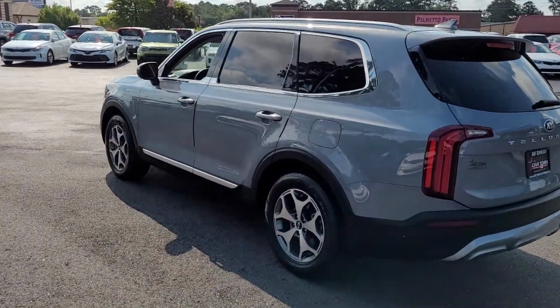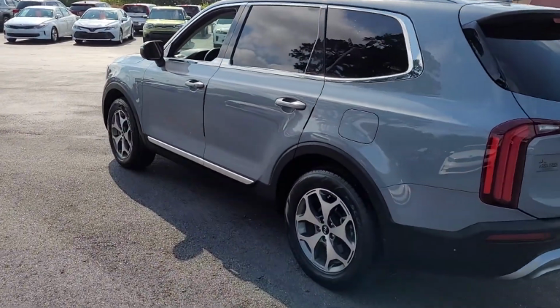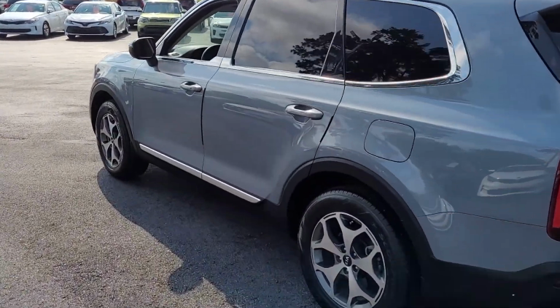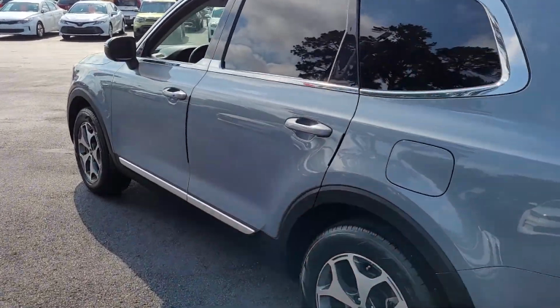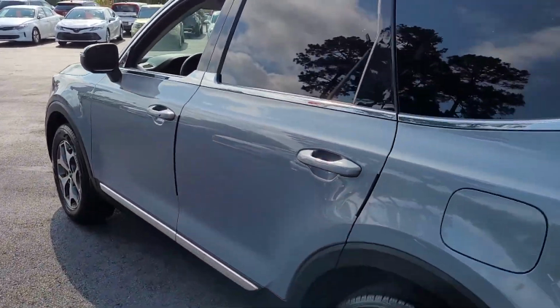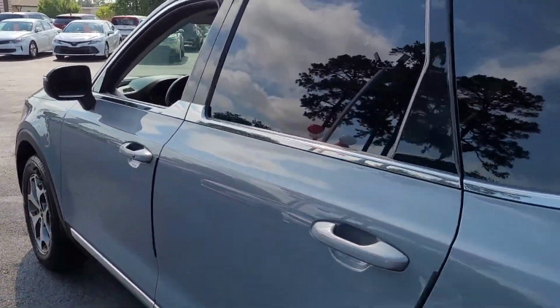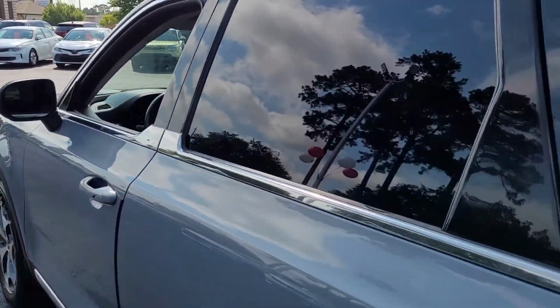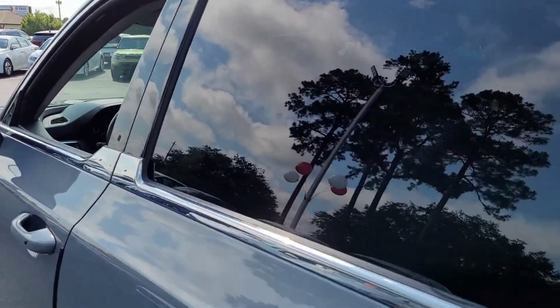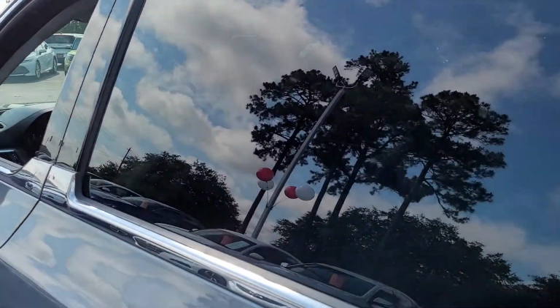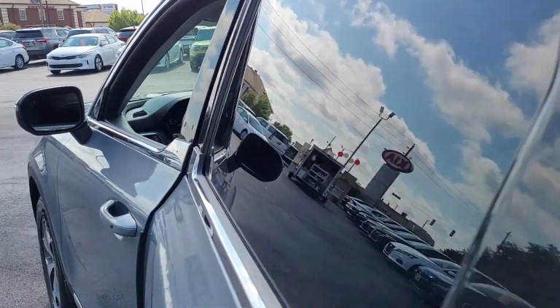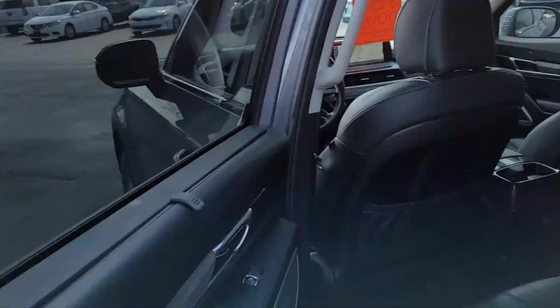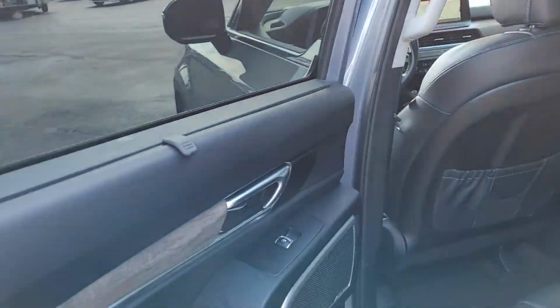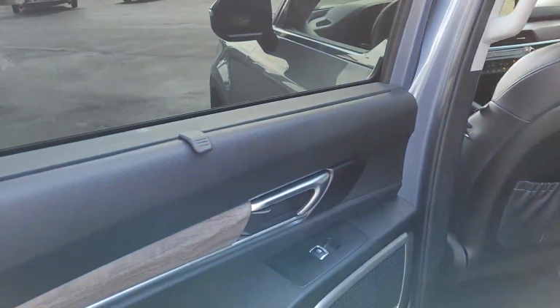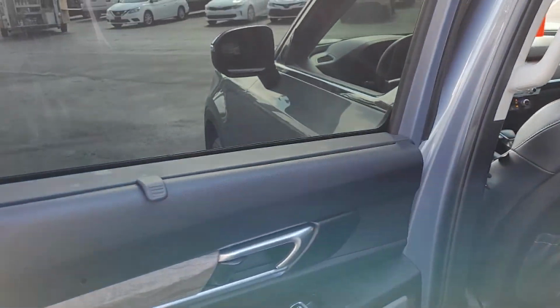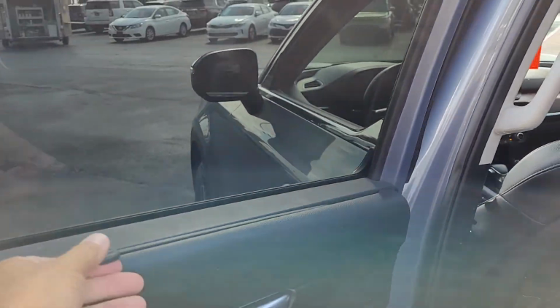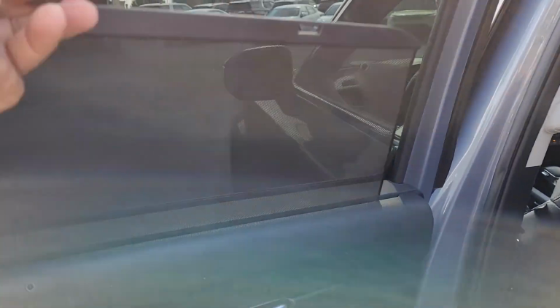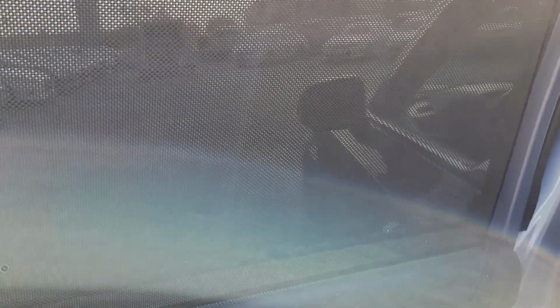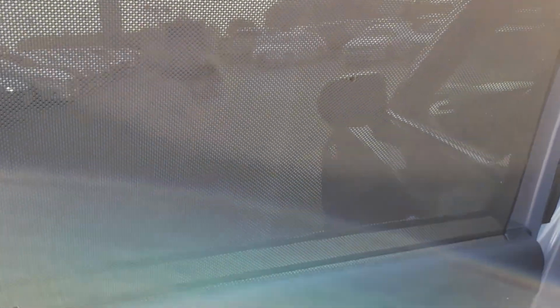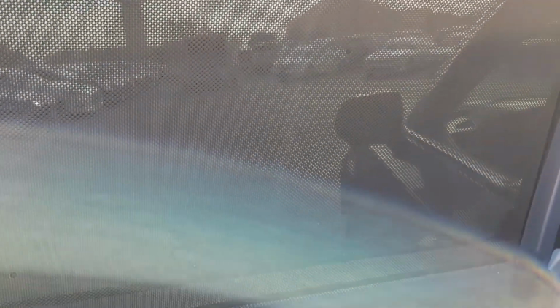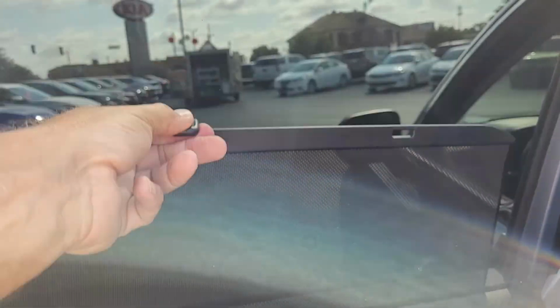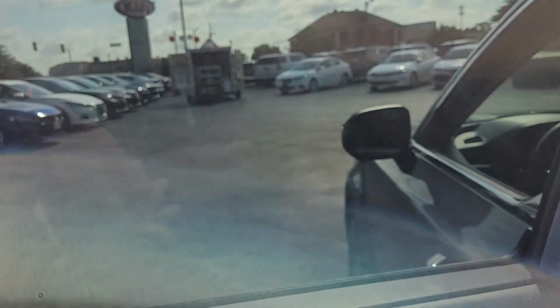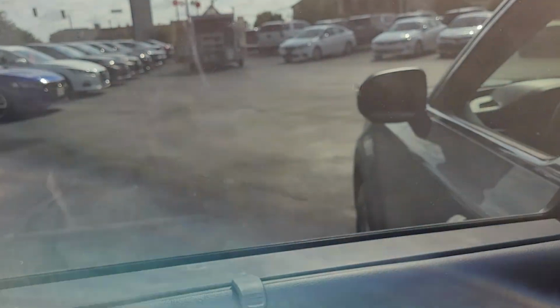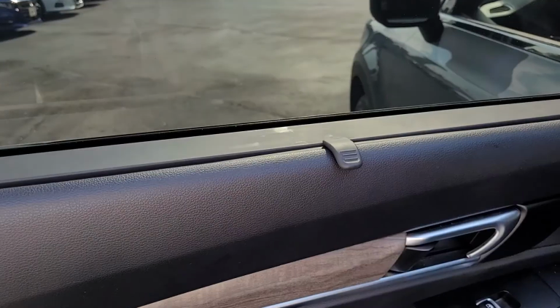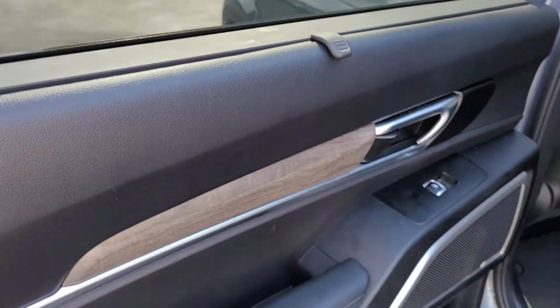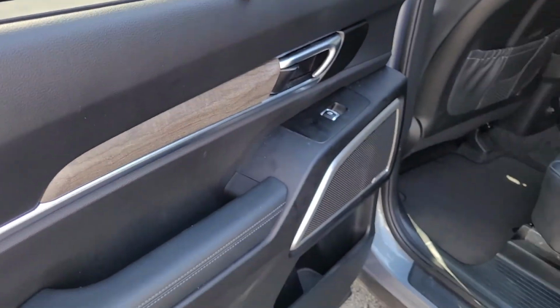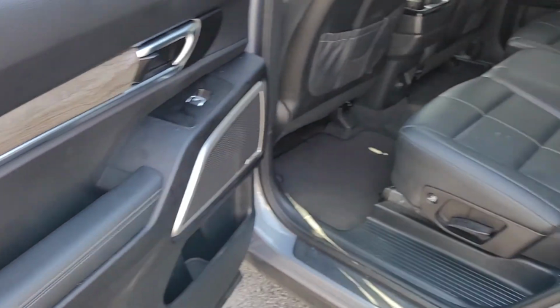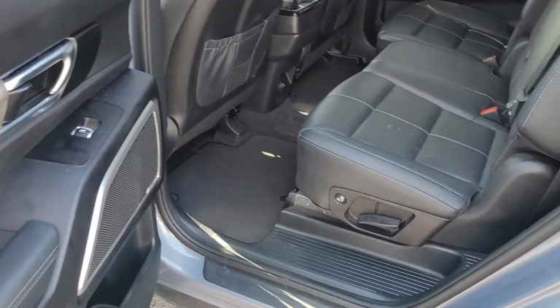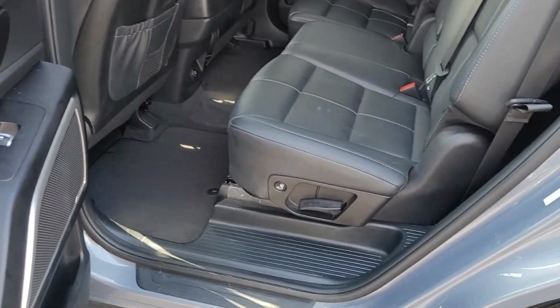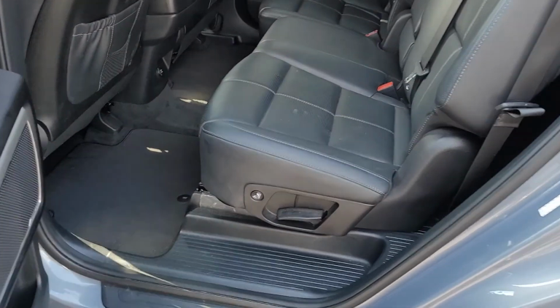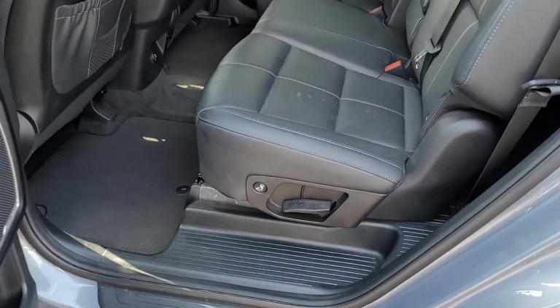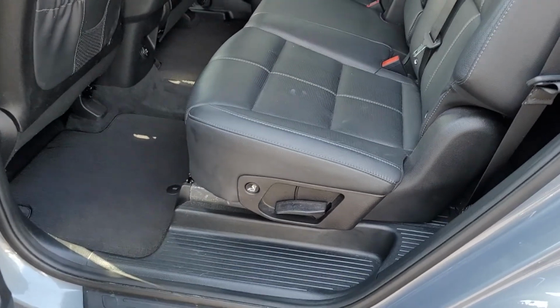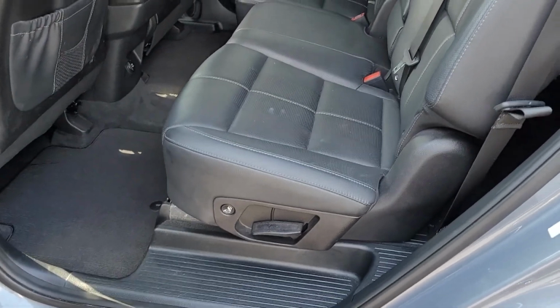Very nice condition — I don't believe I've seen any dings, dents, or blemishes on it. Looking up front, notice it has a sun shade cover there, which is another great feature for the heat down here in the south.